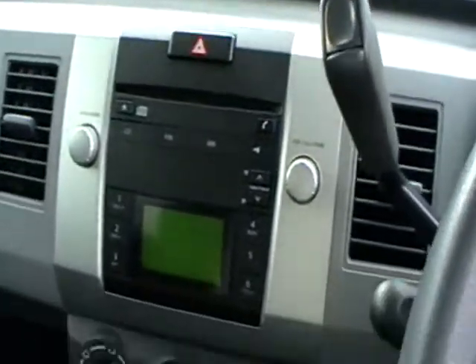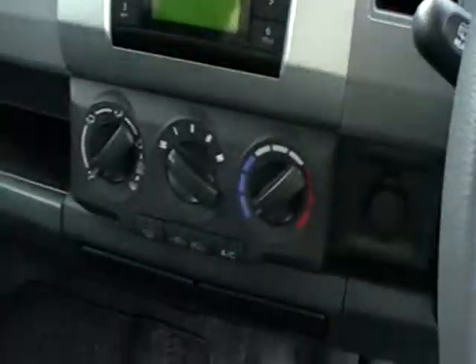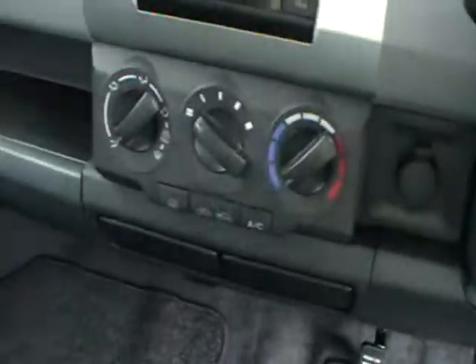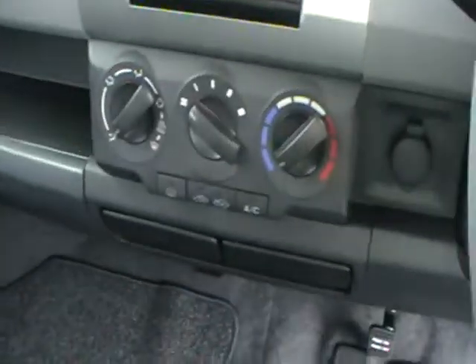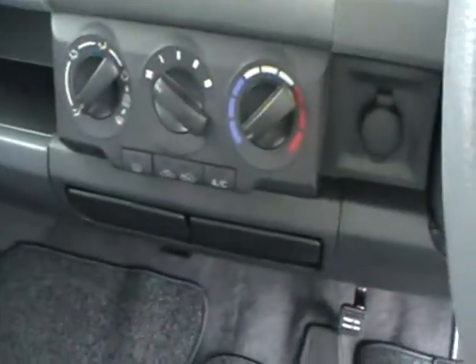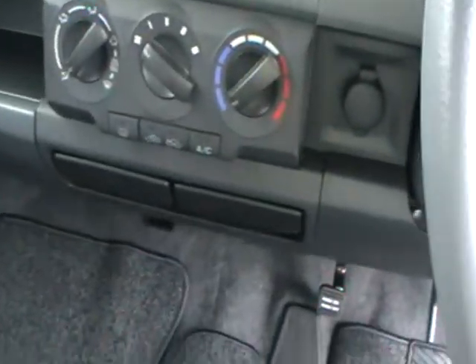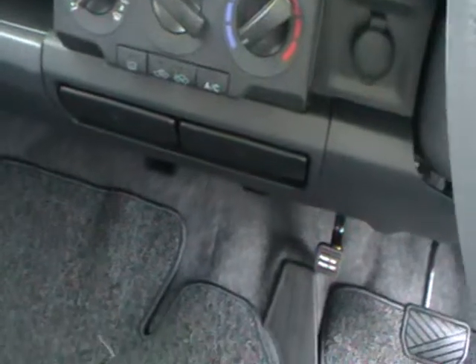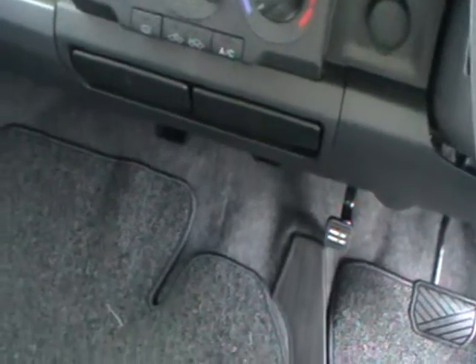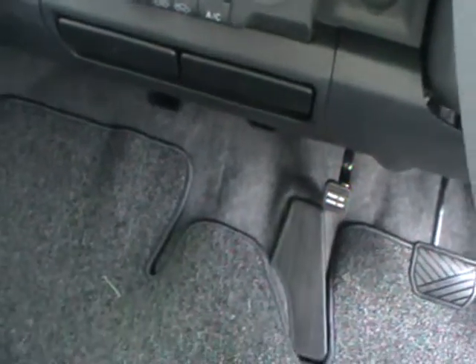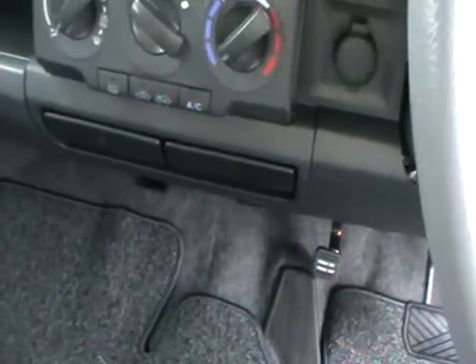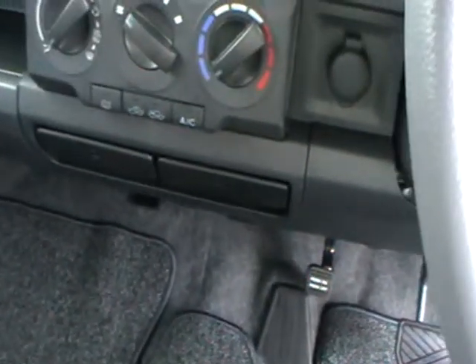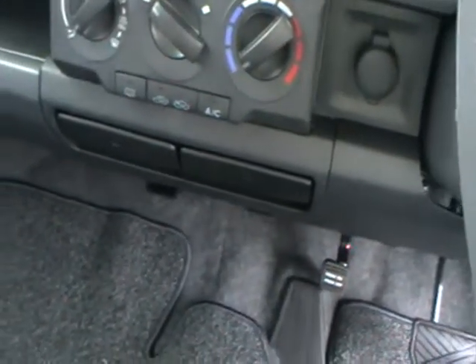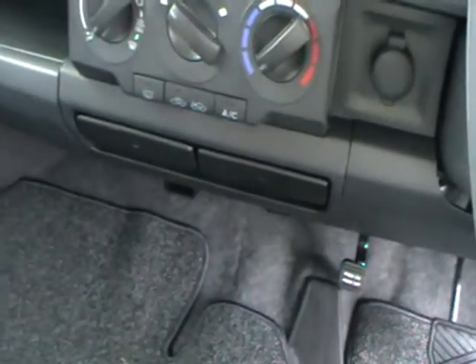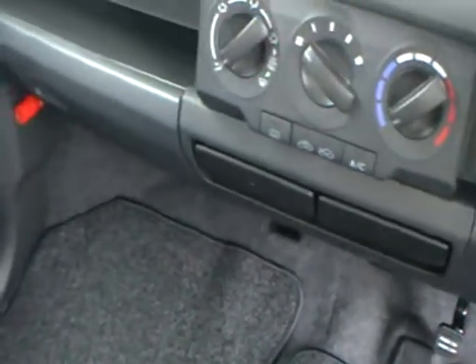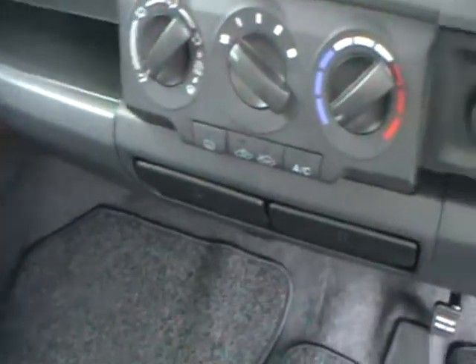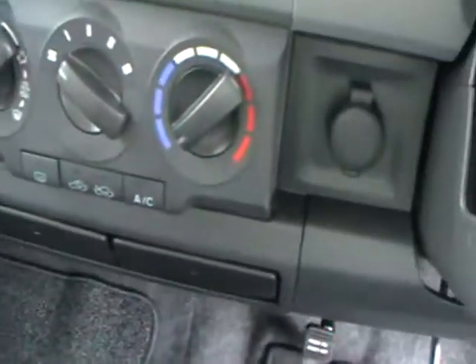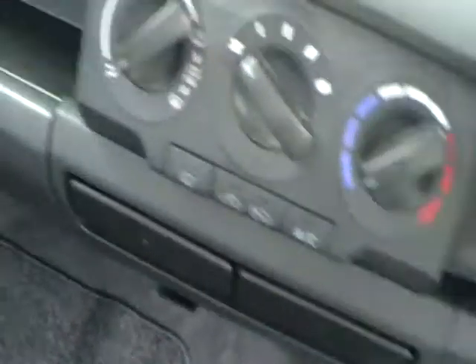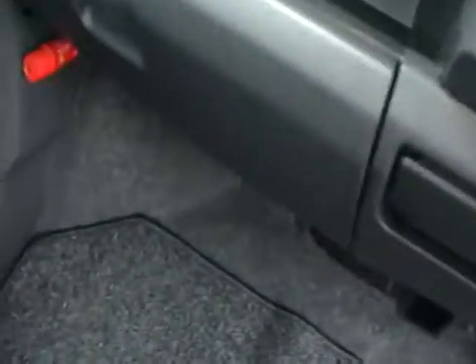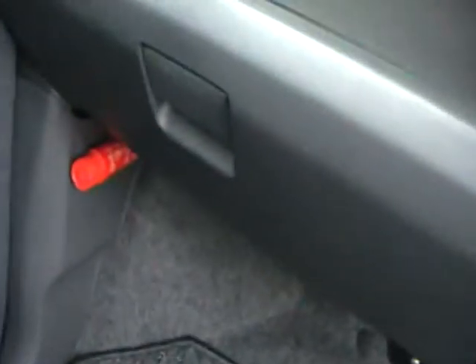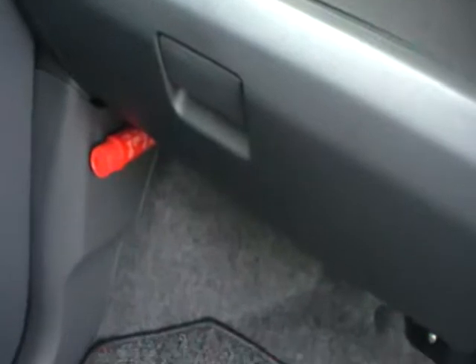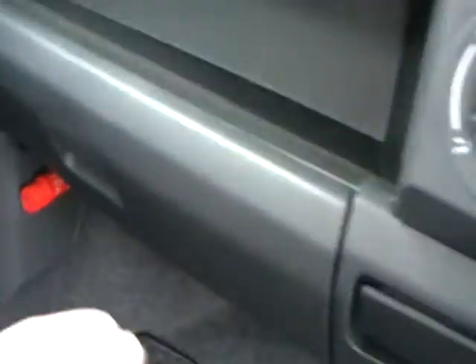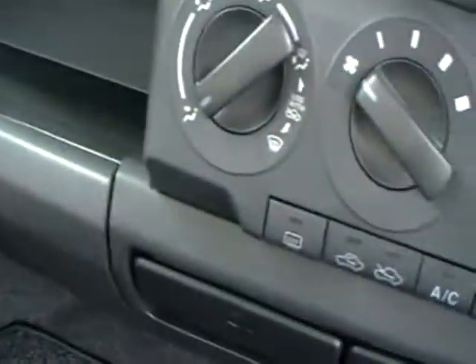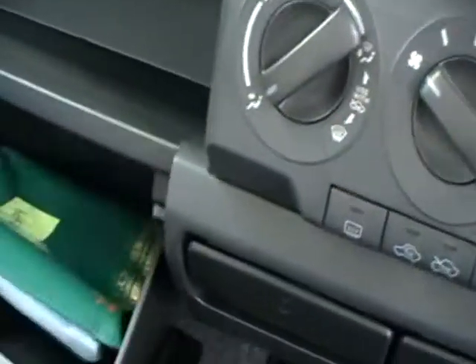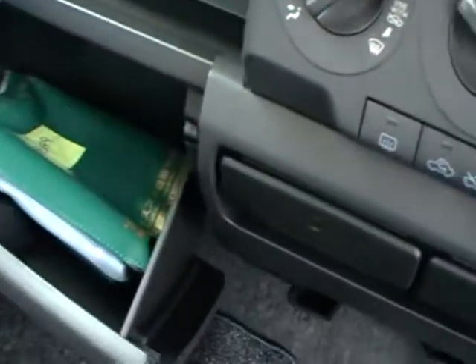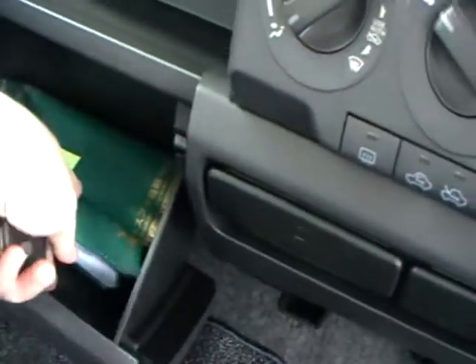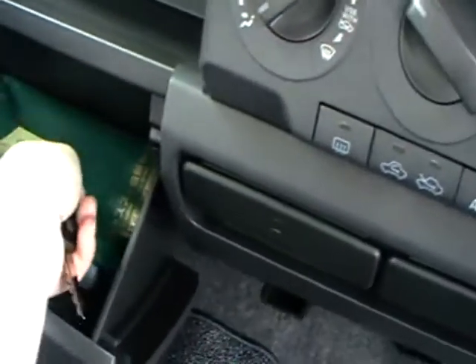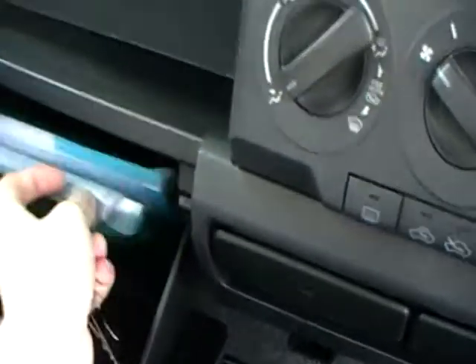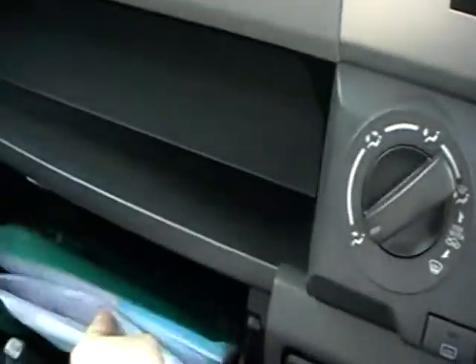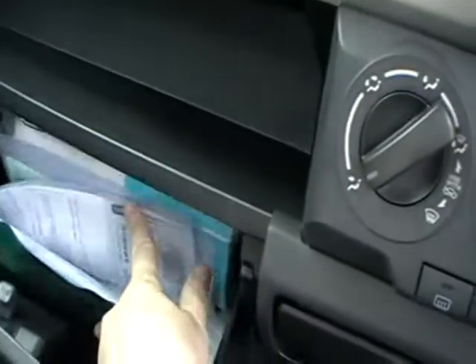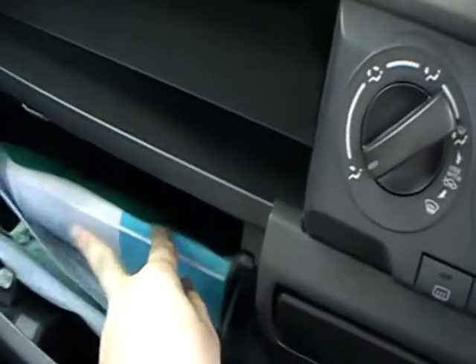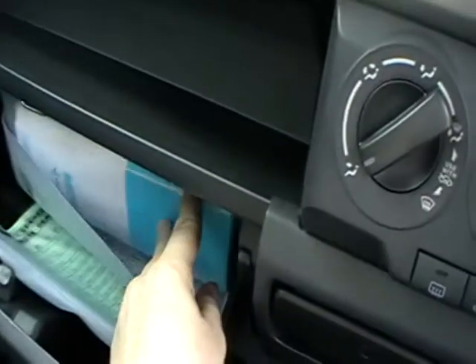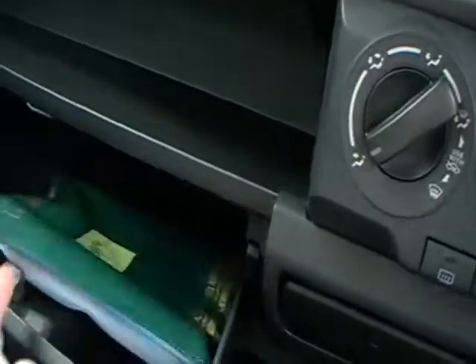CD player. I don't really have any CDs. All the usual bits and bobs. A fire thing down there. My instruction manual, which will be in Japanese.